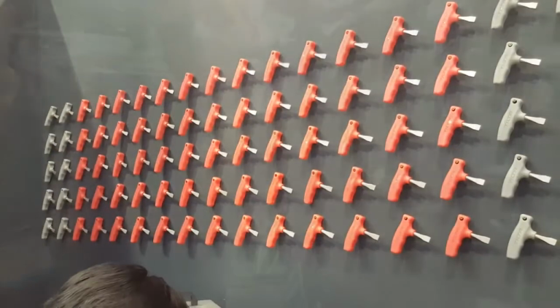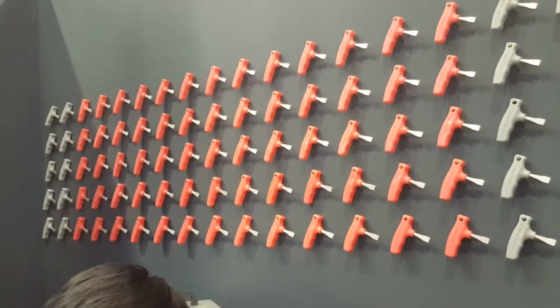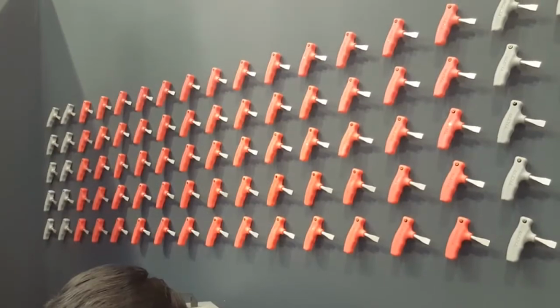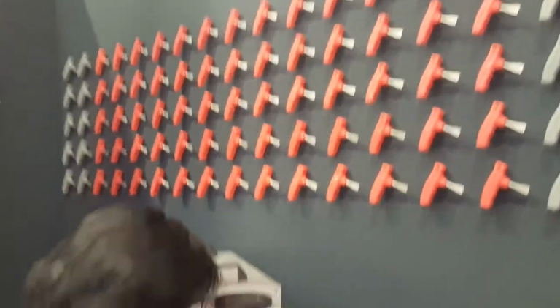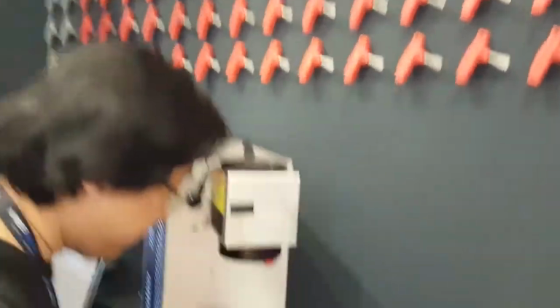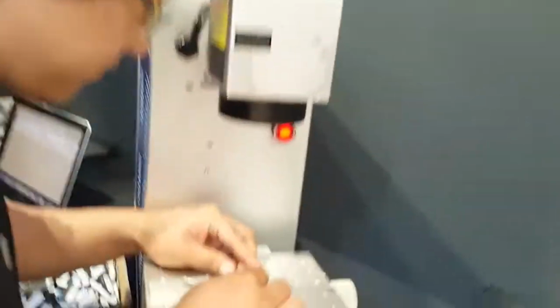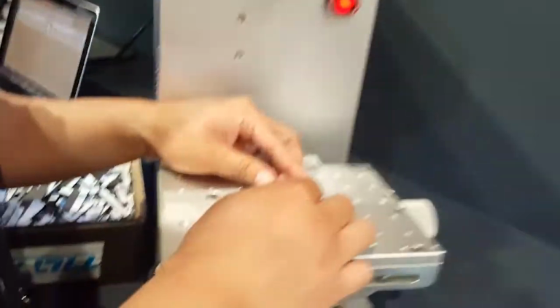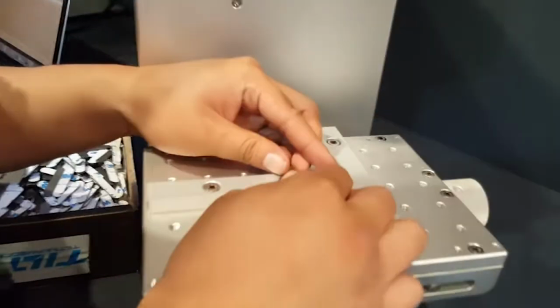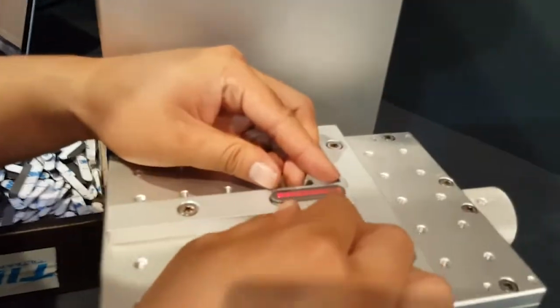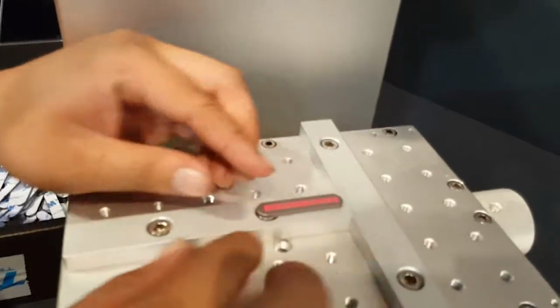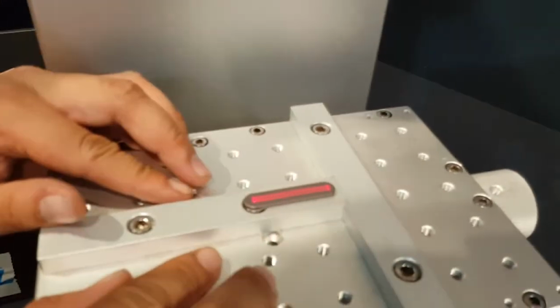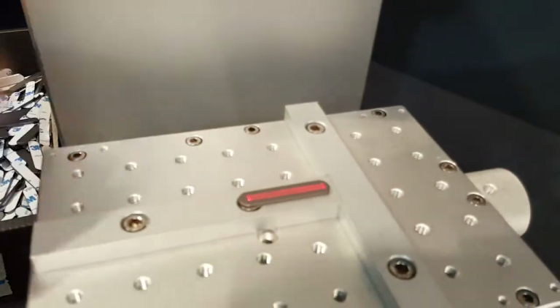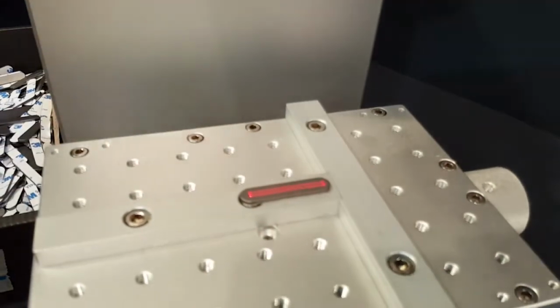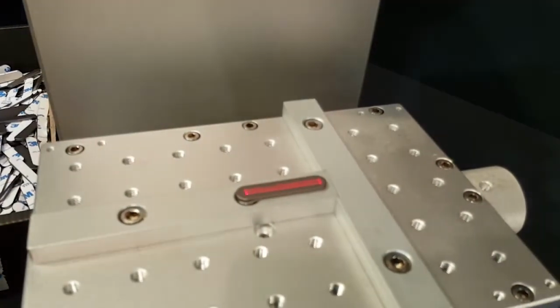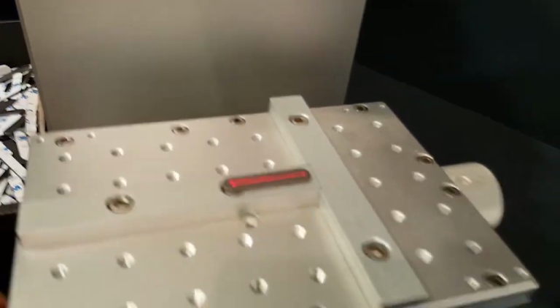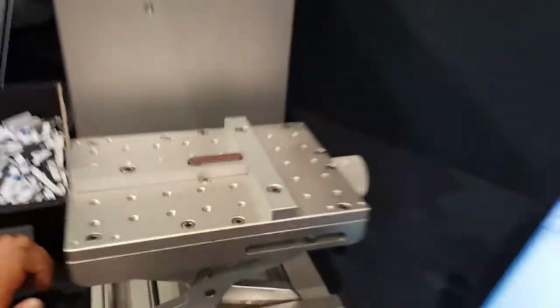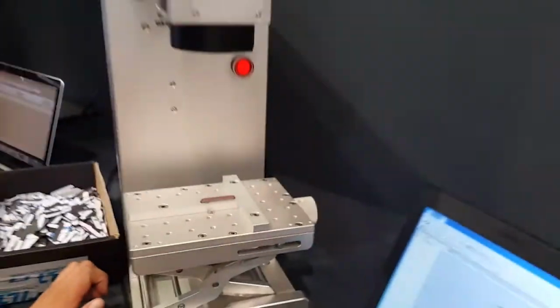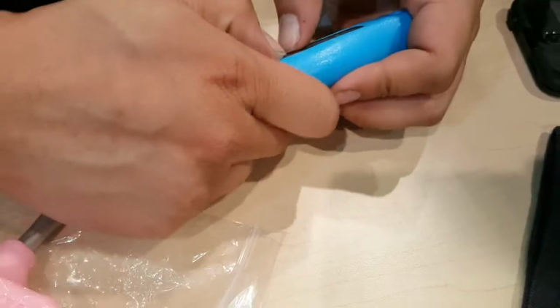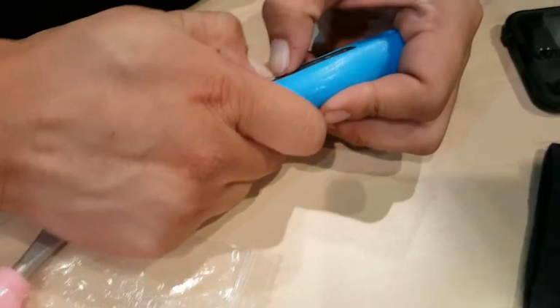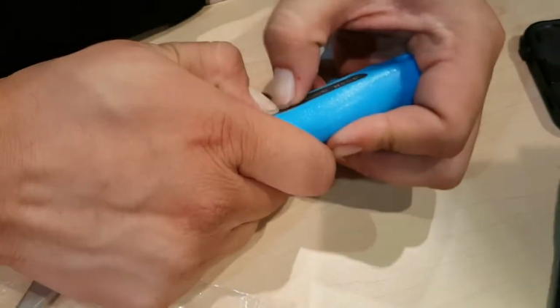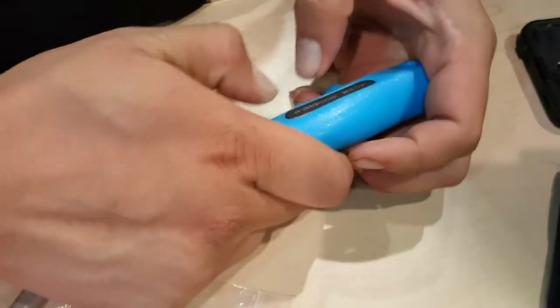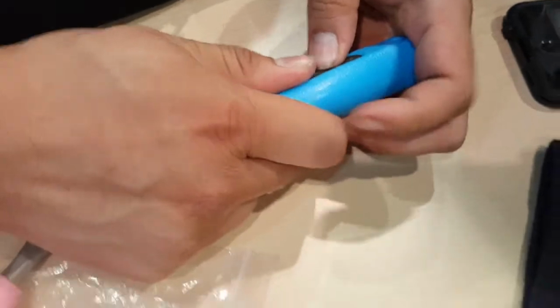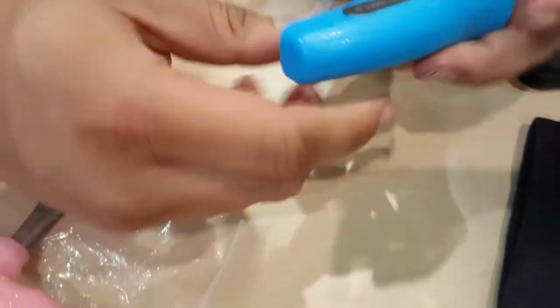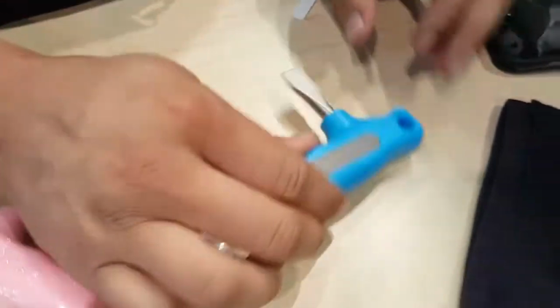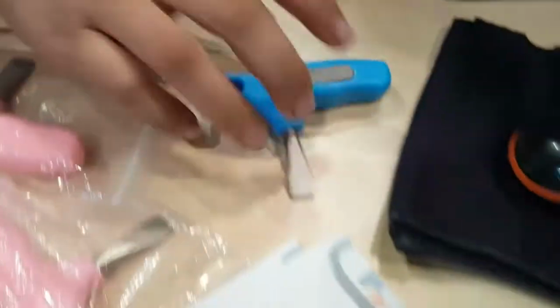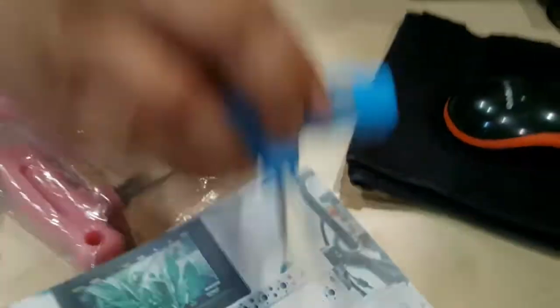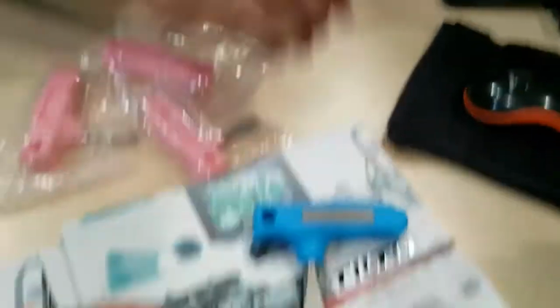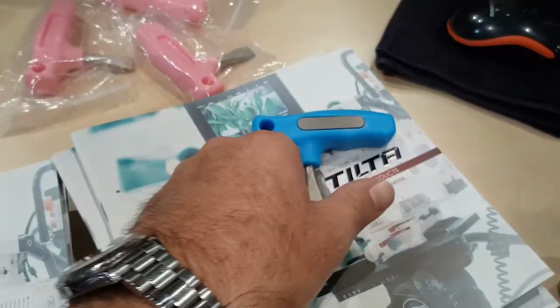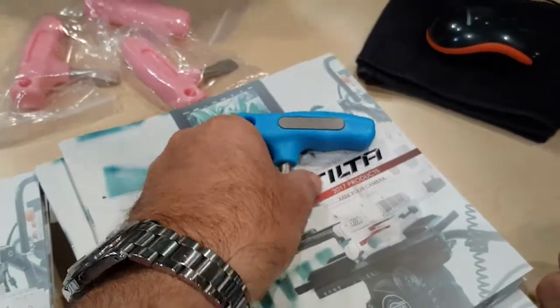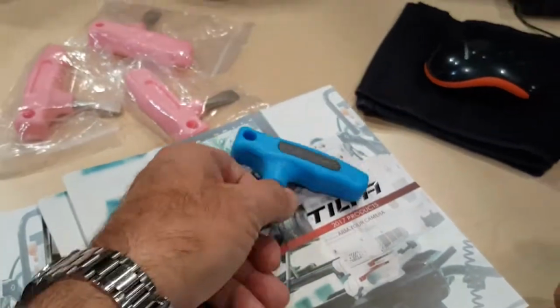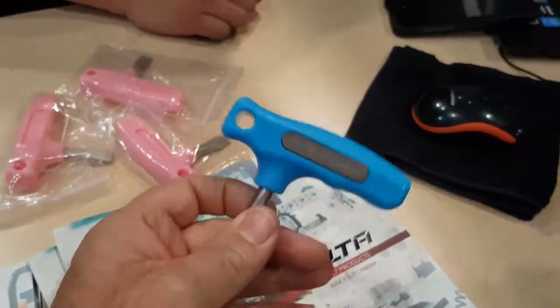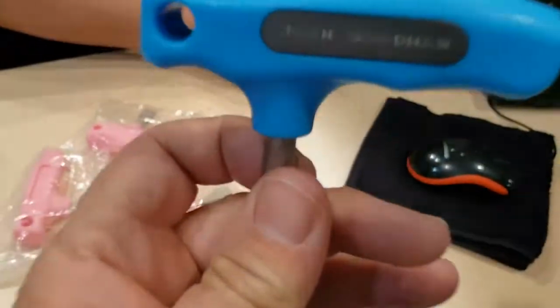A really, really cool thing was happening at the Tilted booth. You could get your name engraved on a really cool T-handle — a screwdriver that's designed to take tripod screws on and off. Hats off to Tilted.